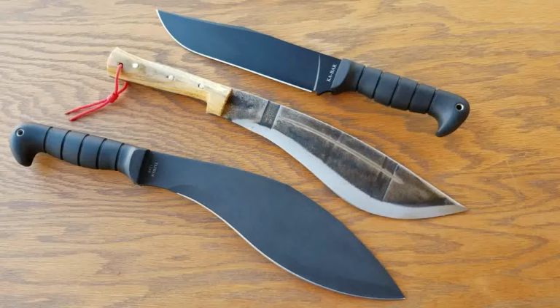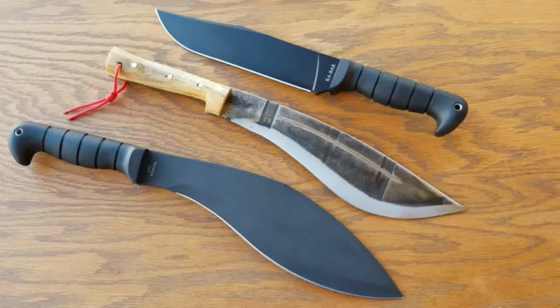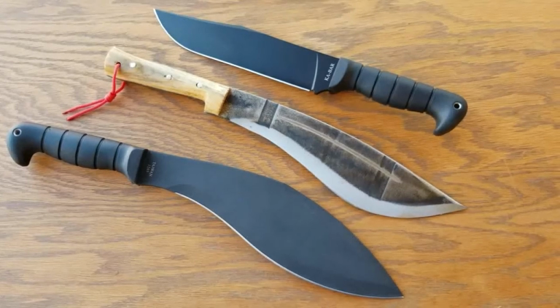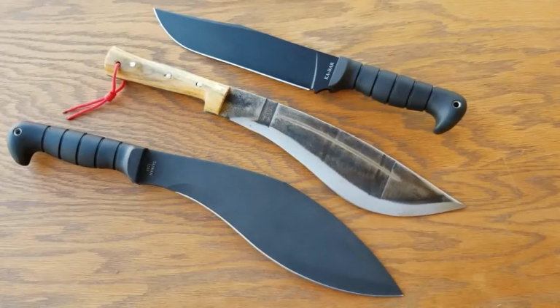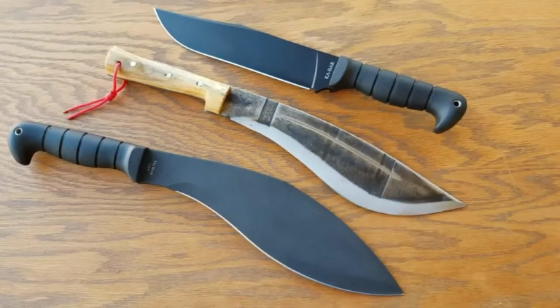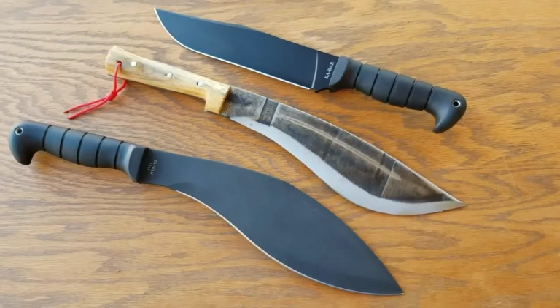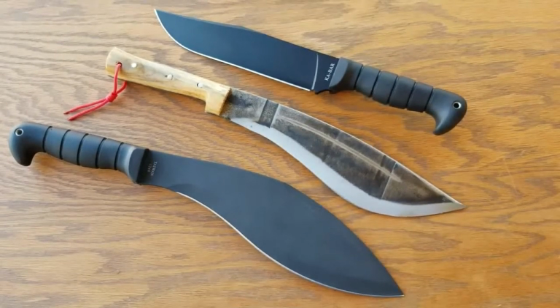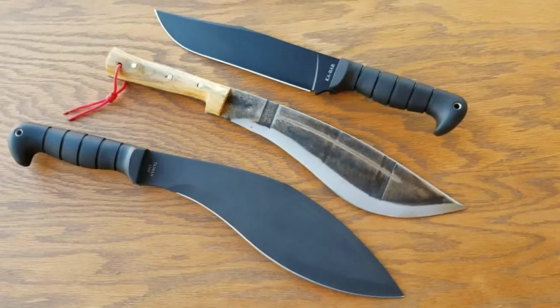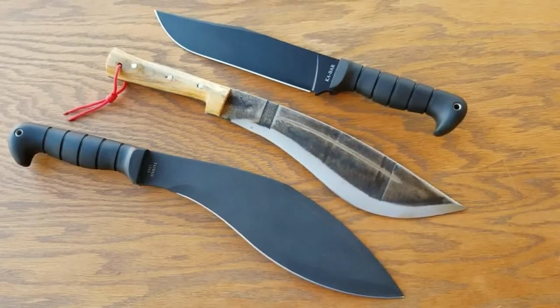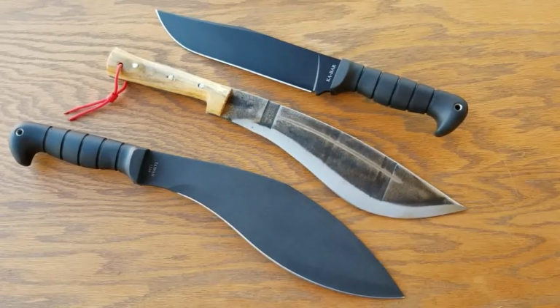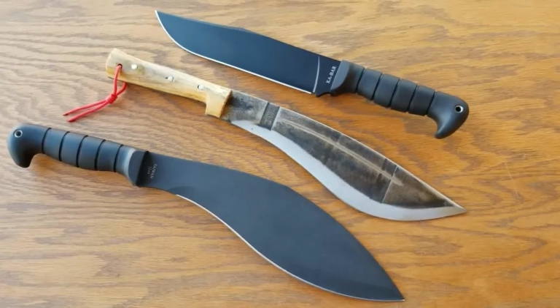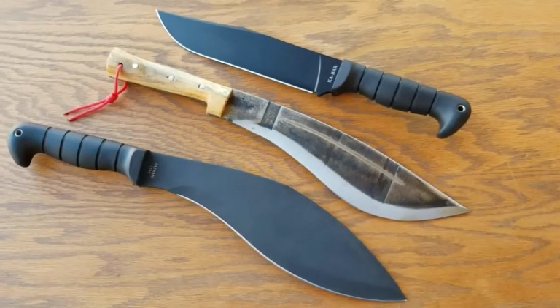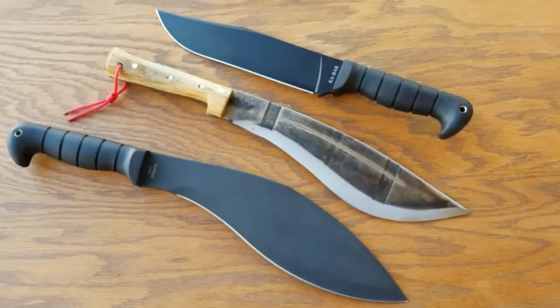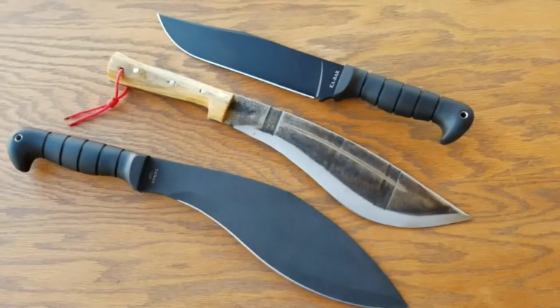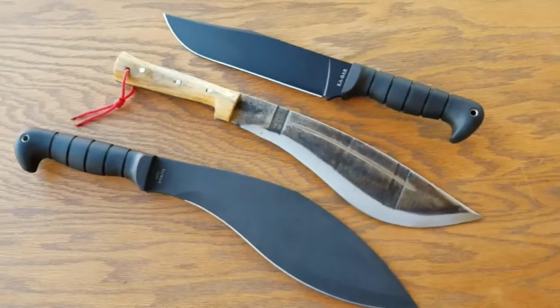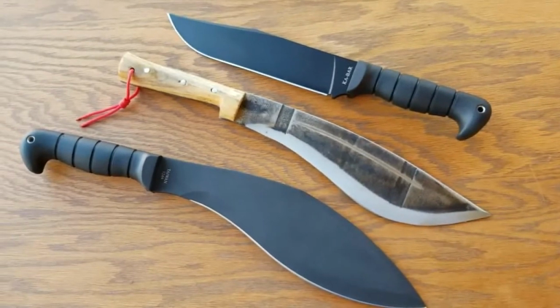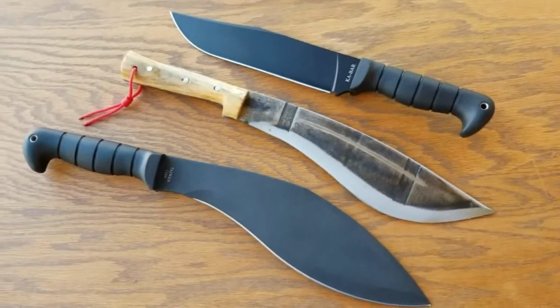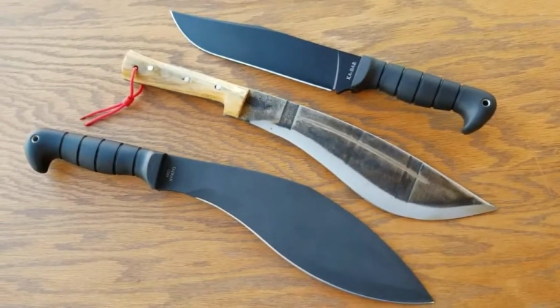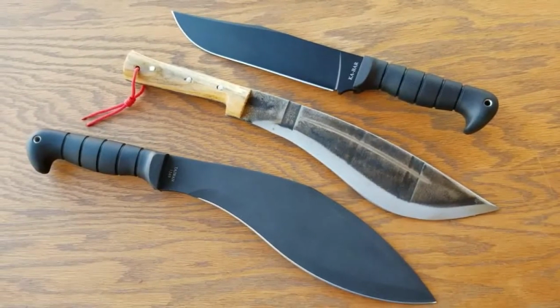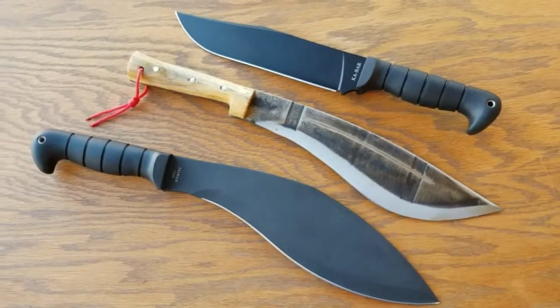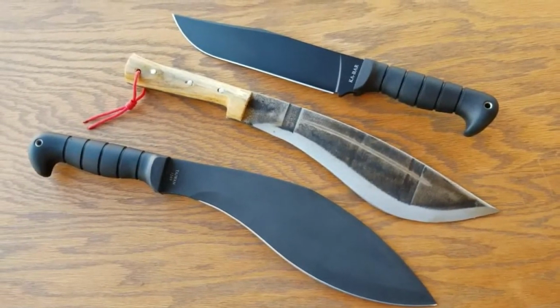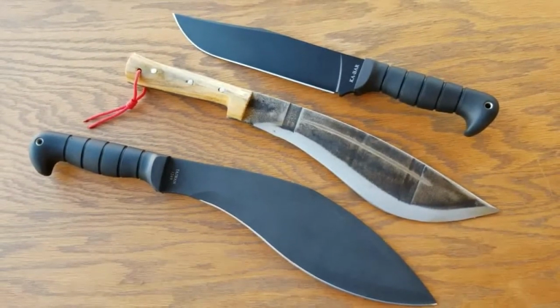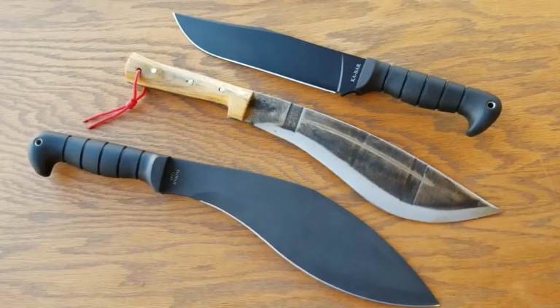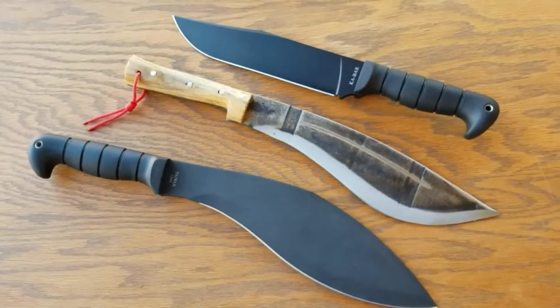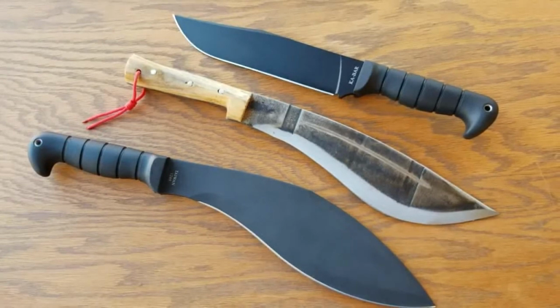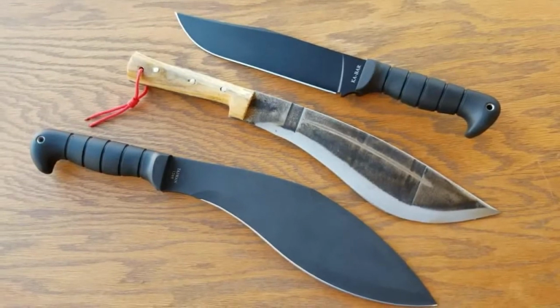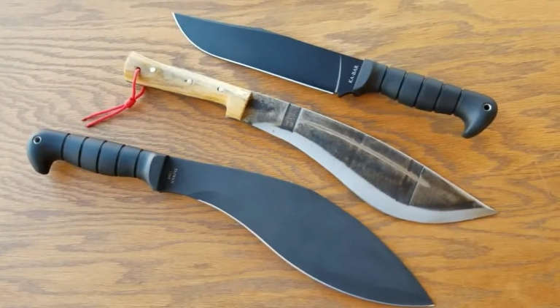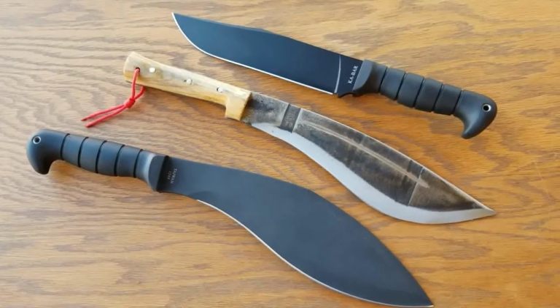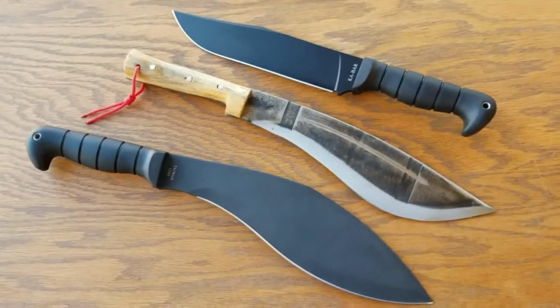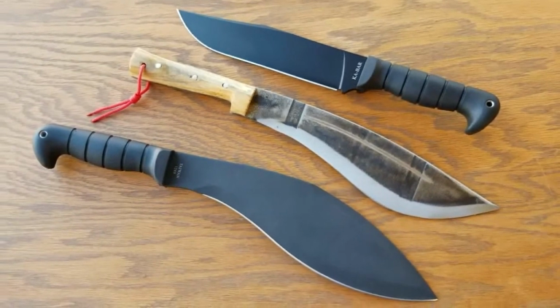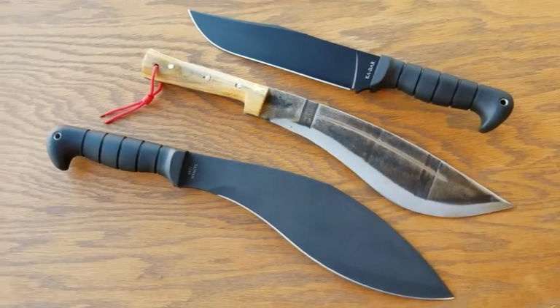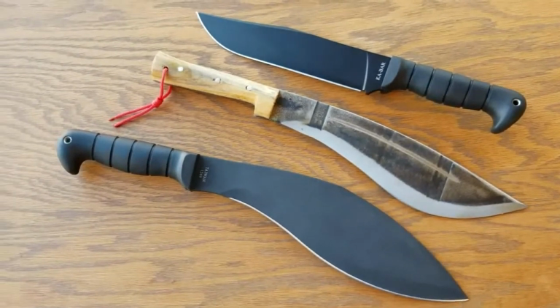Alright guys, I tried to do an impromptu fixed blade collection here. I don't have enough room on the table setup that I want, so I'll probably pause it in a sec here and go on to some of the other blades.